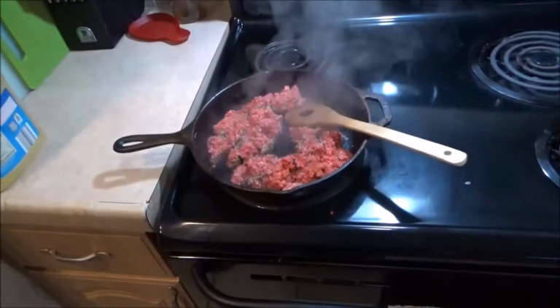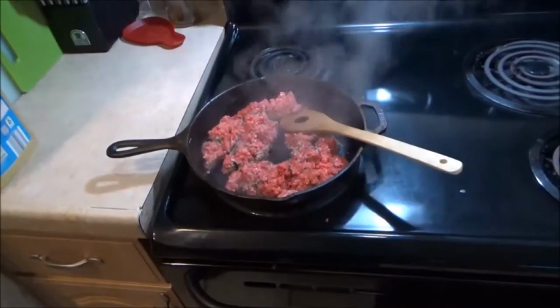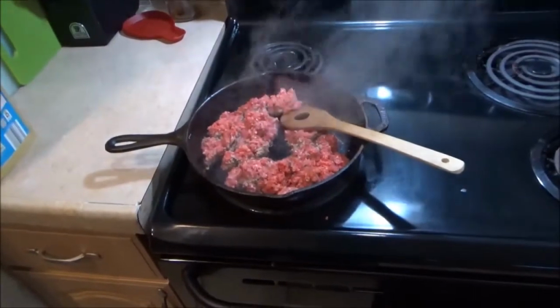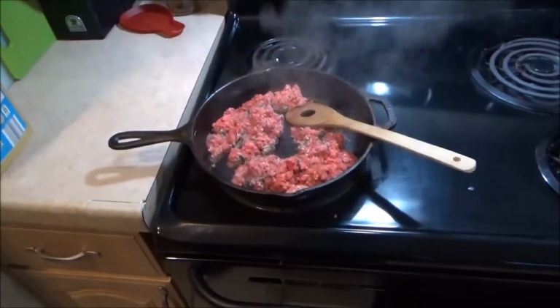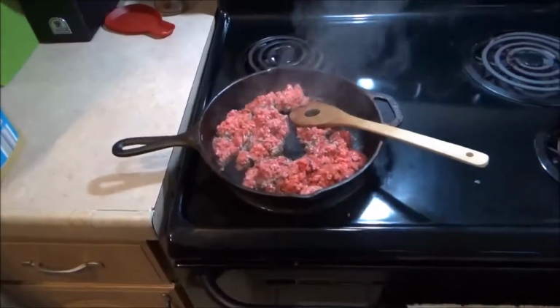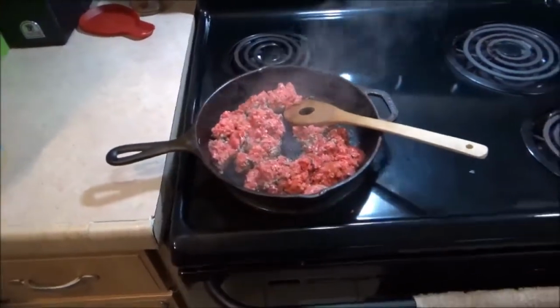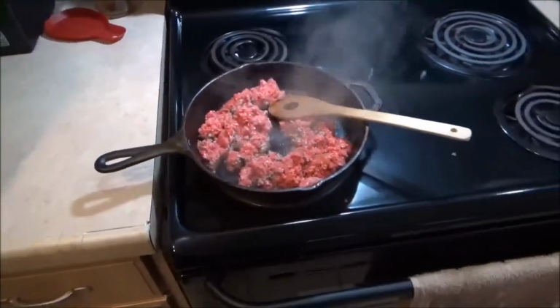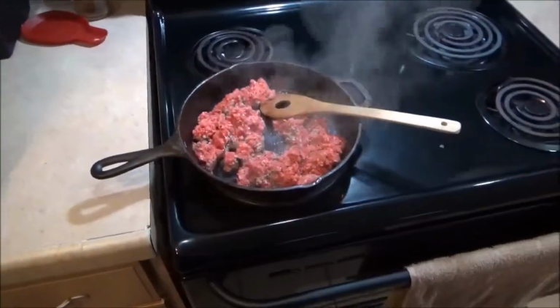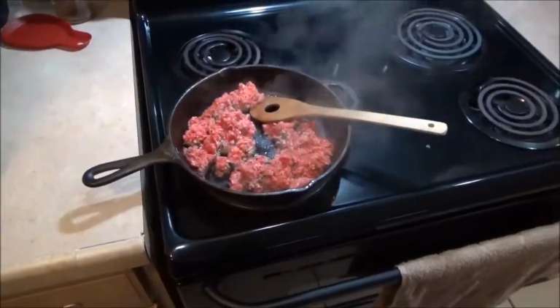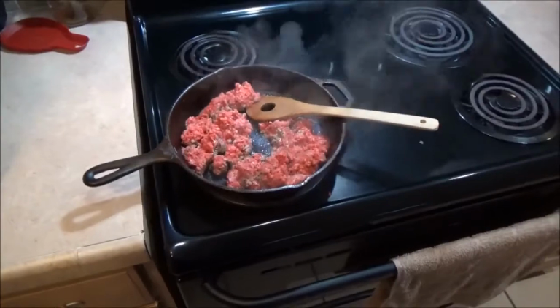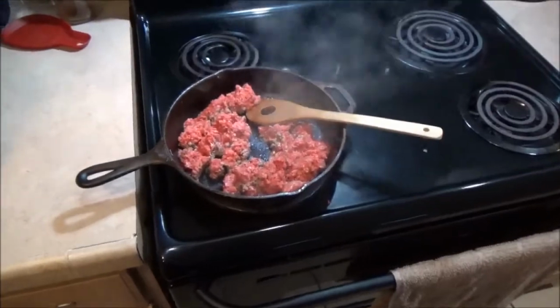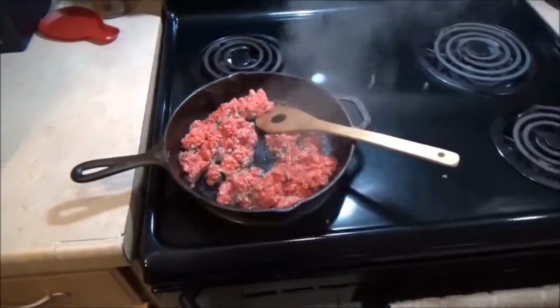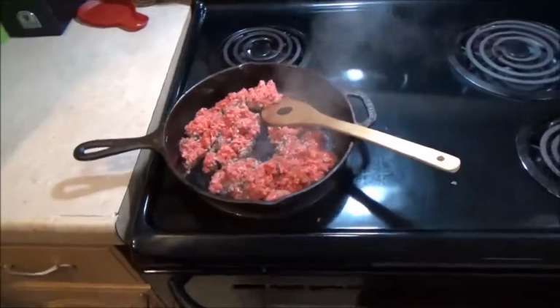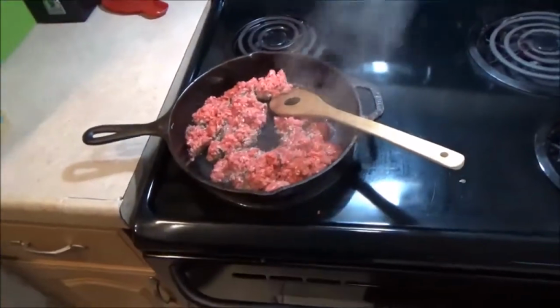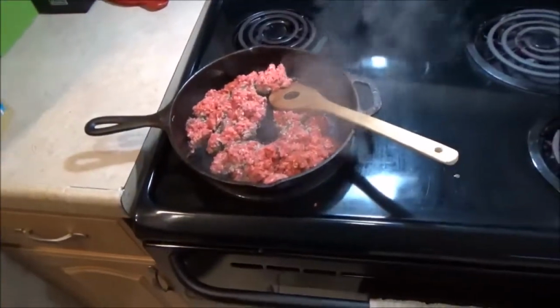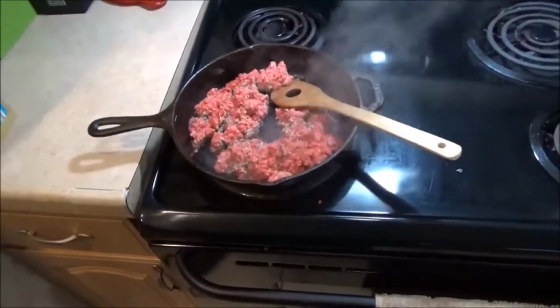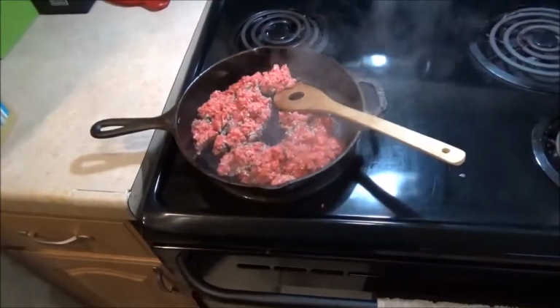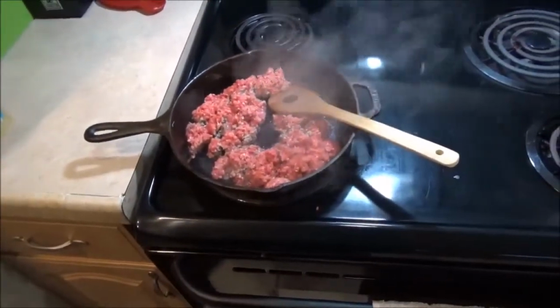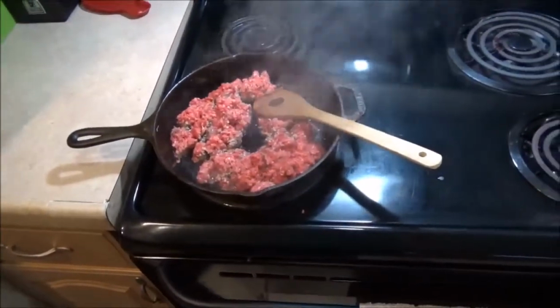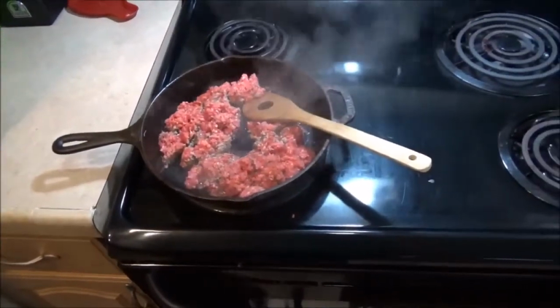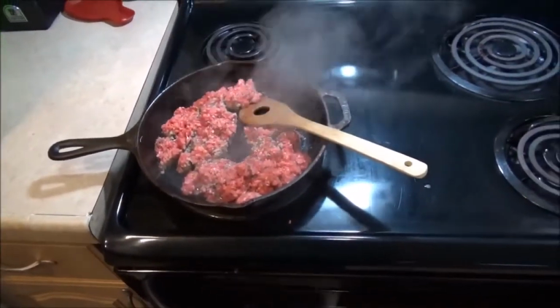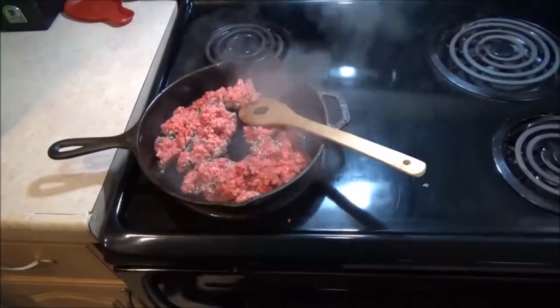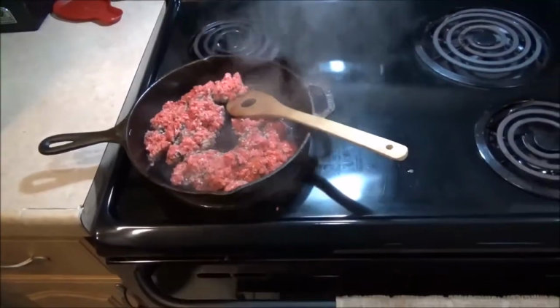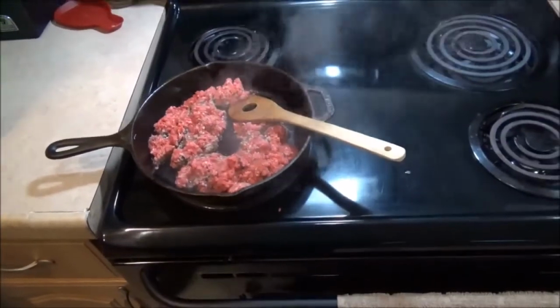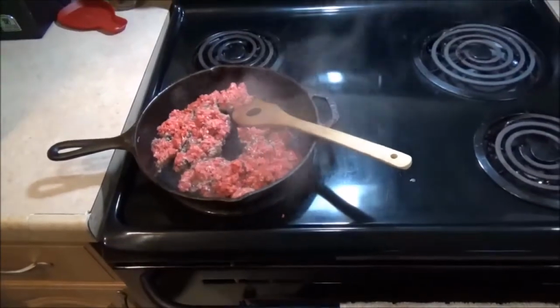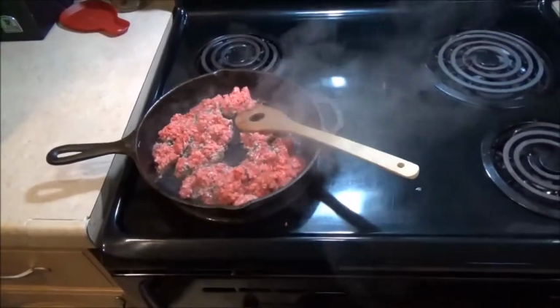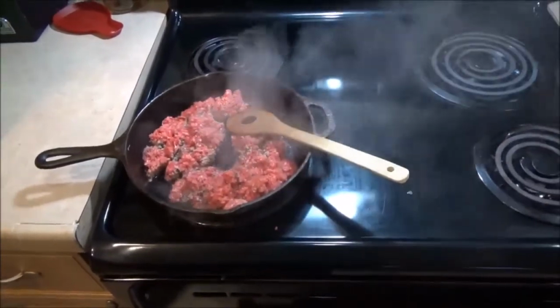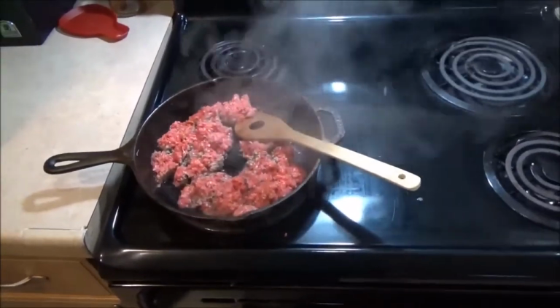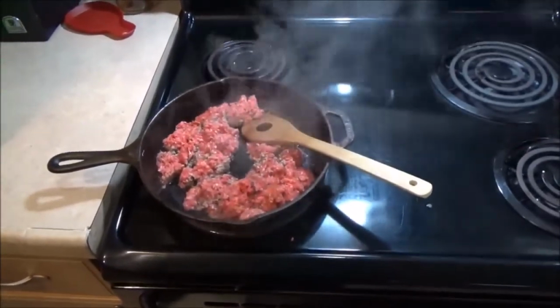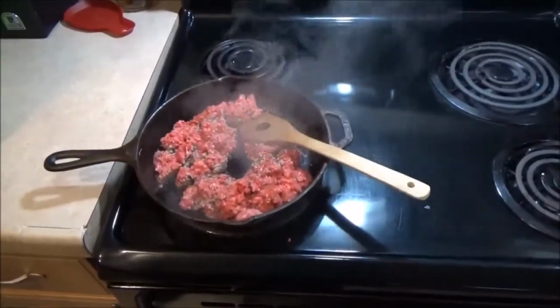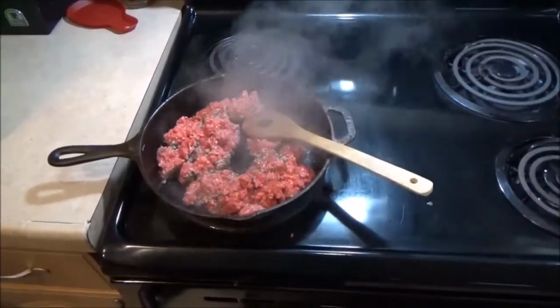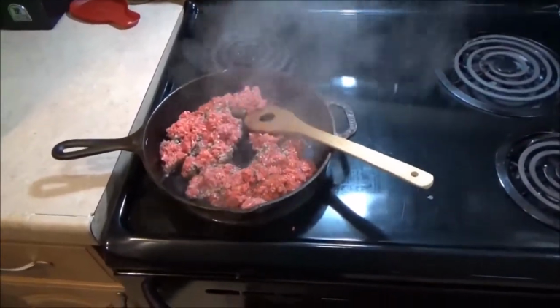Hey, good afternoon, more Medic One. Today we're going to be the Chef Medic One. We're going to make what I like to call Kitchen Raid Stew or Soup.